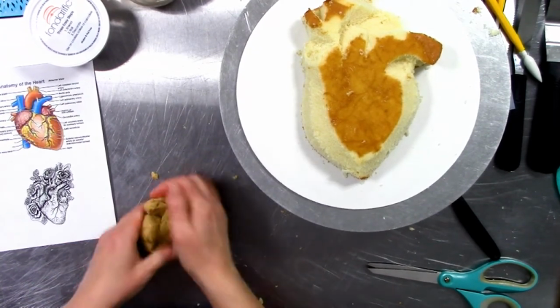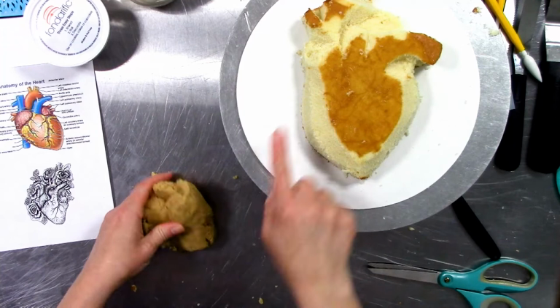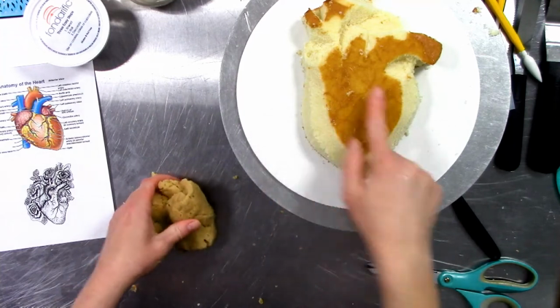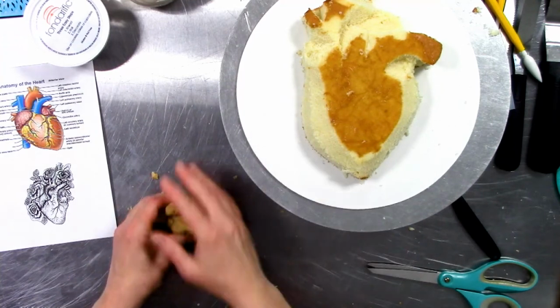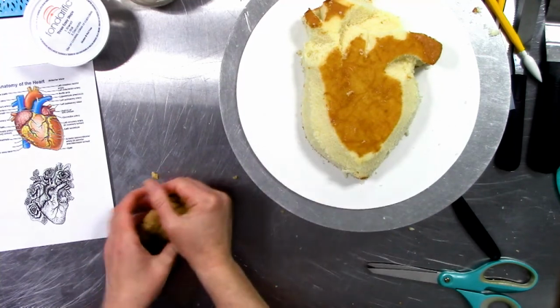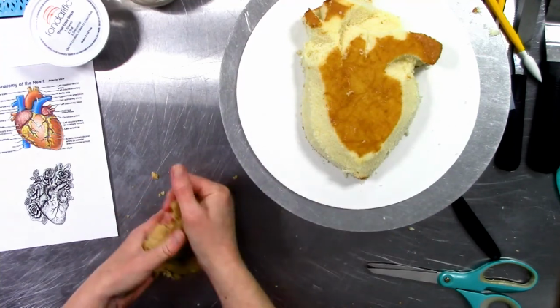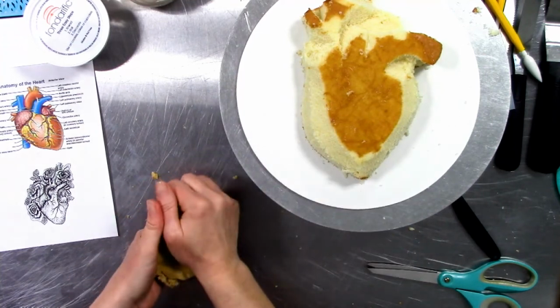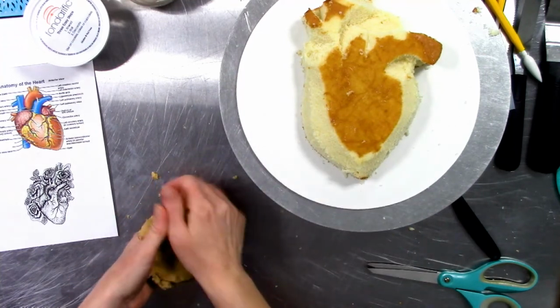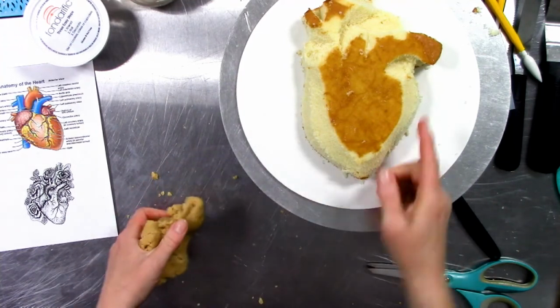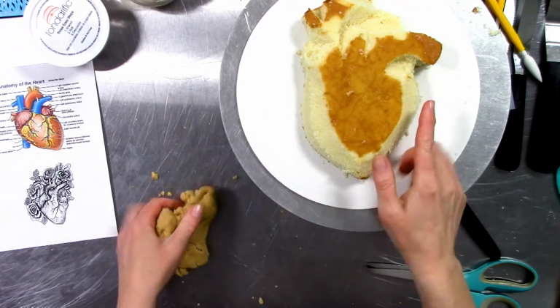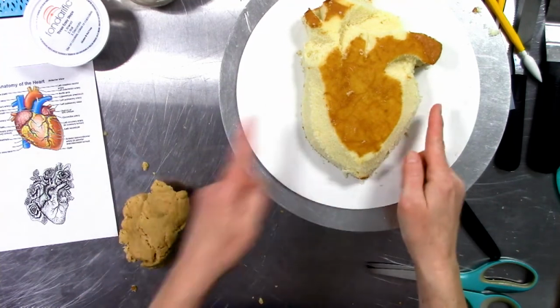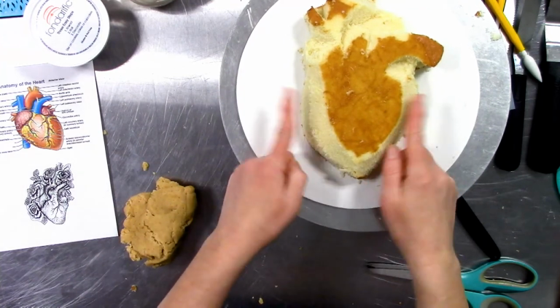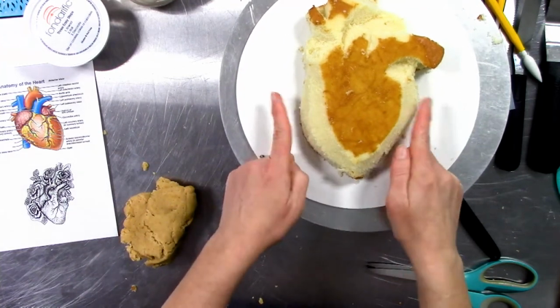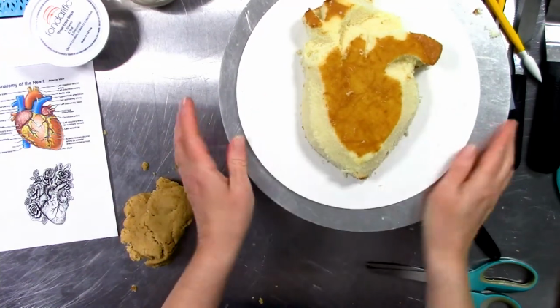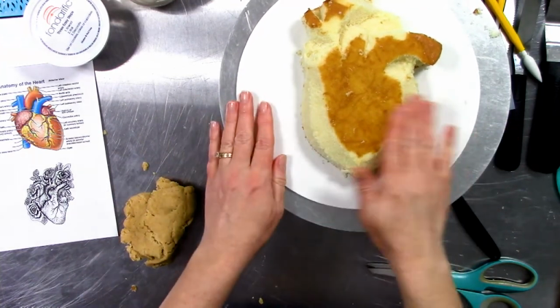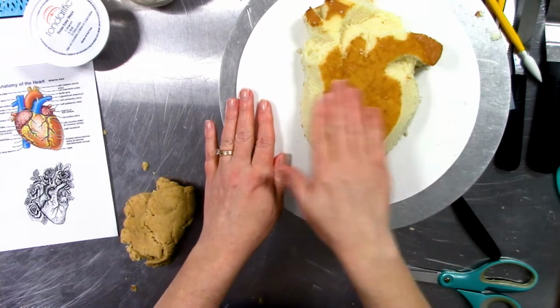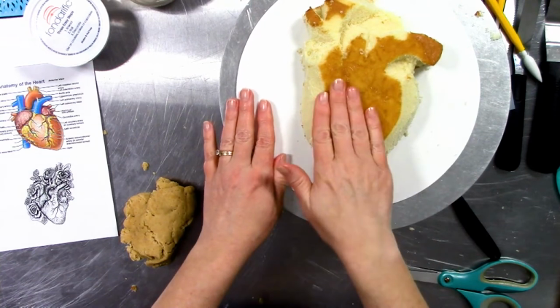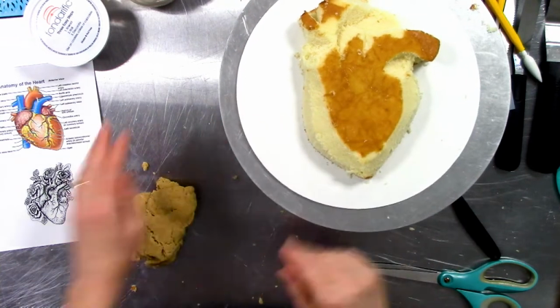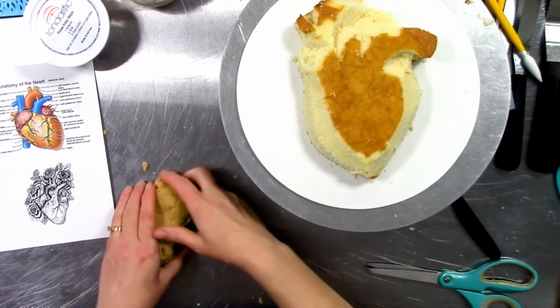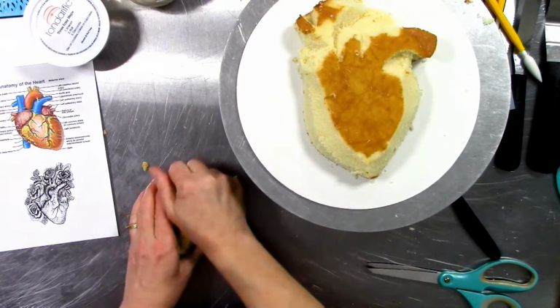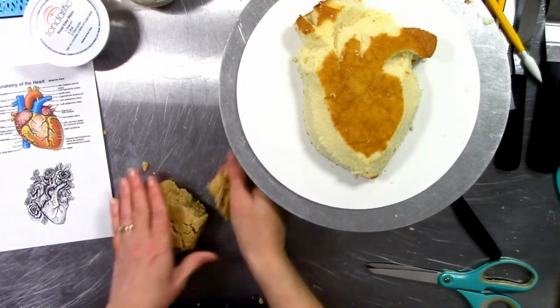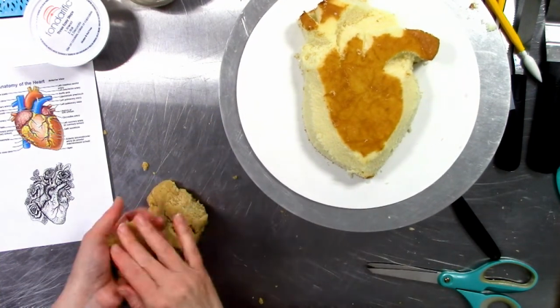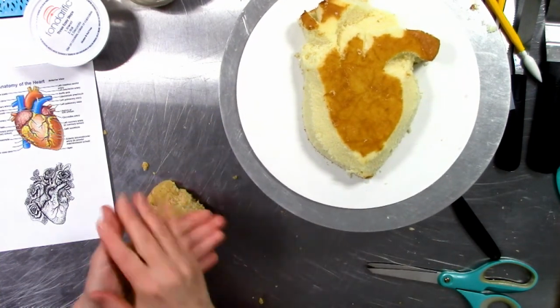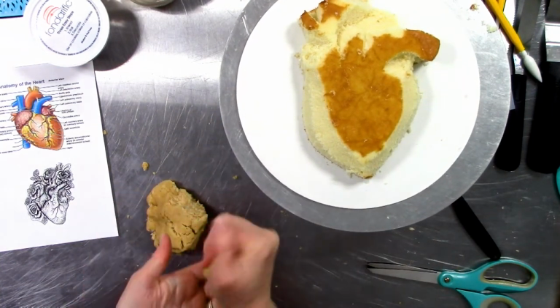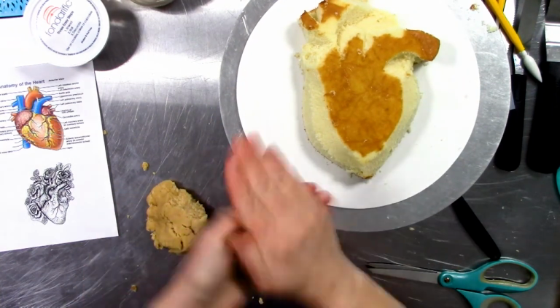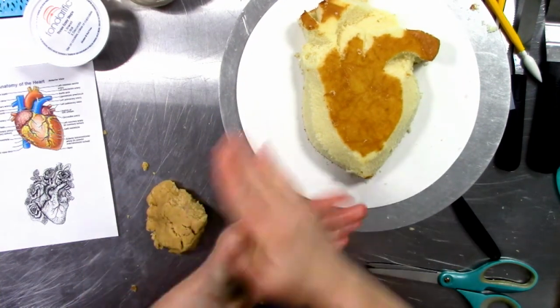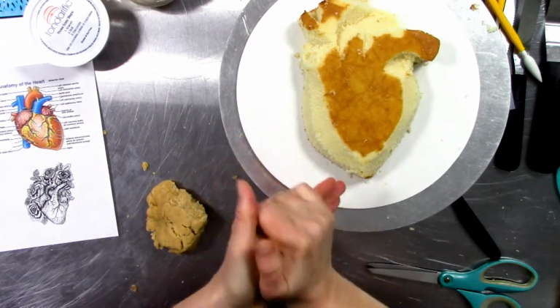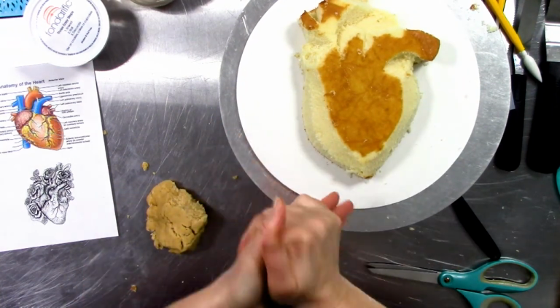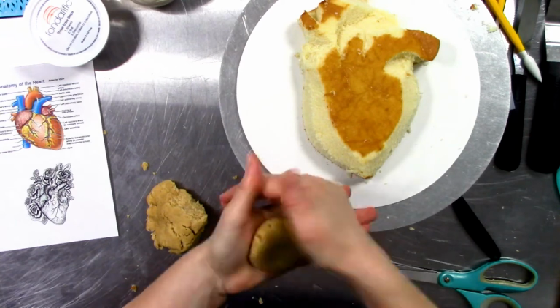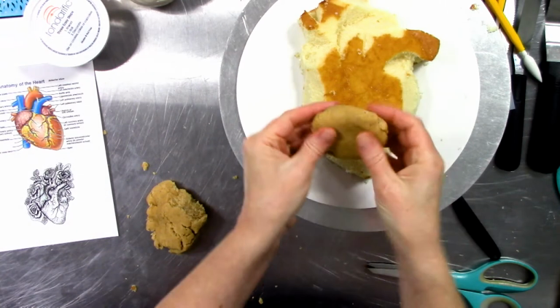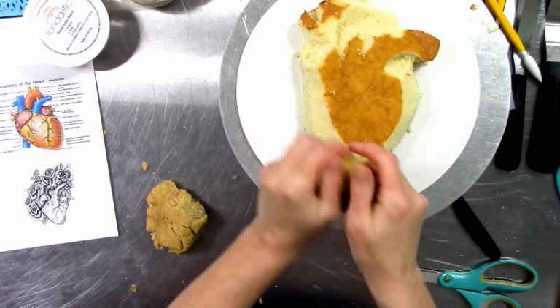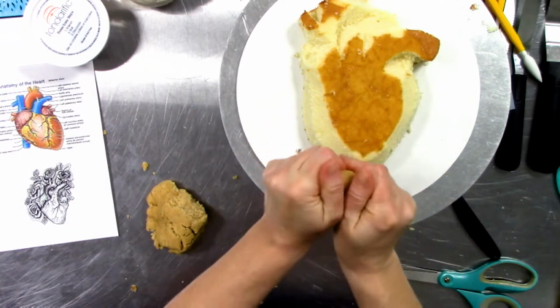I can also use it to build up the heart just a little bit more, because although this is rounded it's still pretty flat on top. So I can take this dough and instead of building this up with fondant, I can build this up with cake.